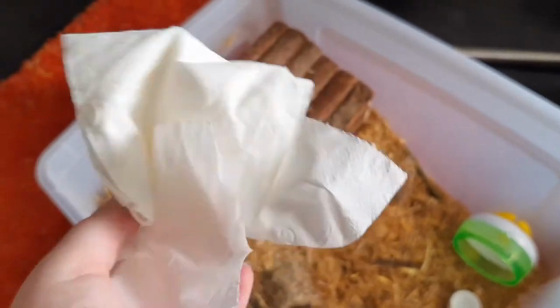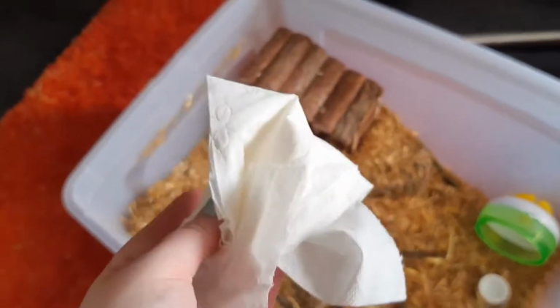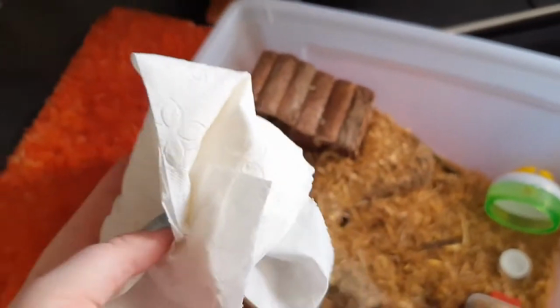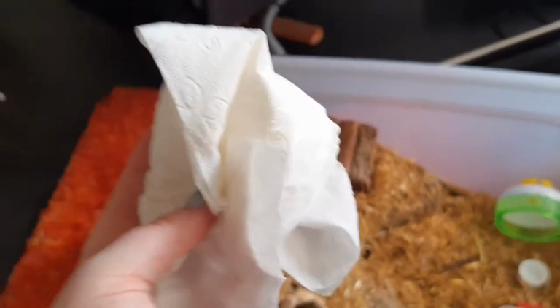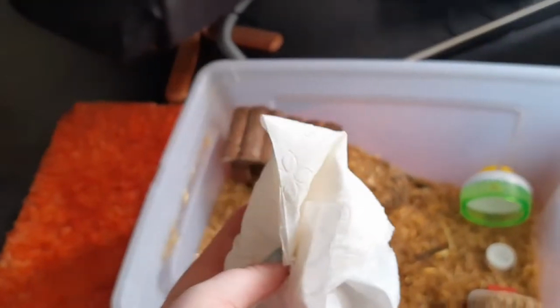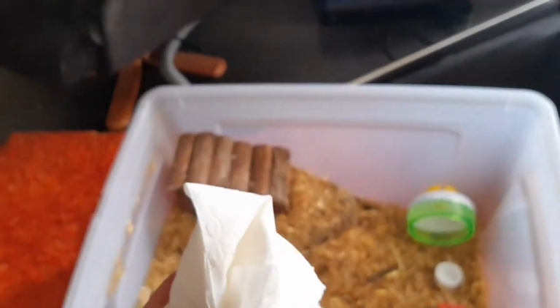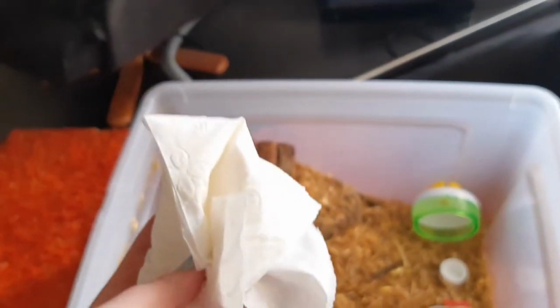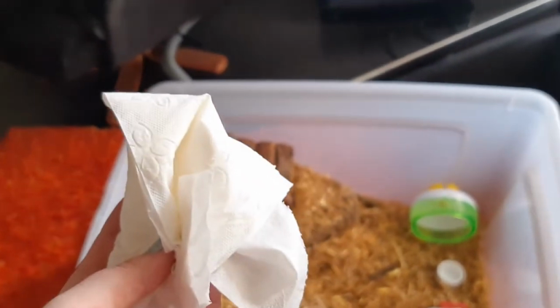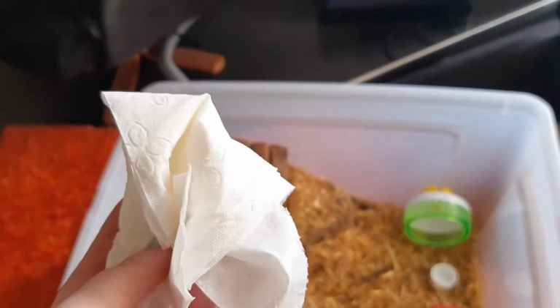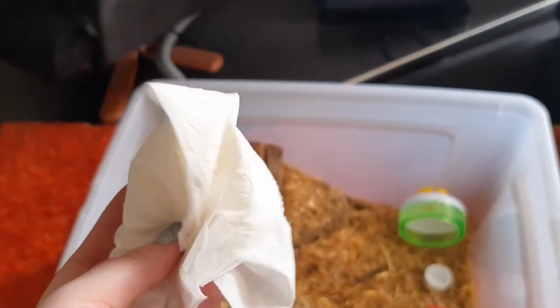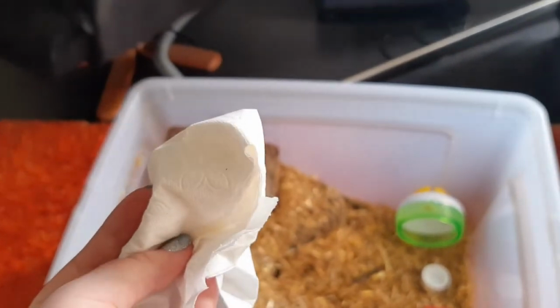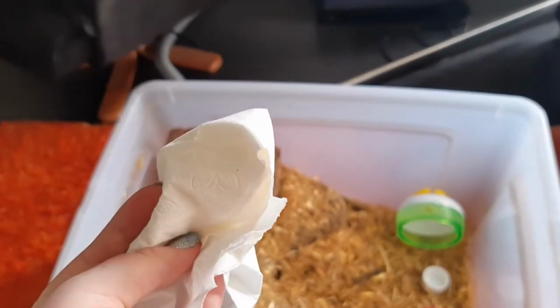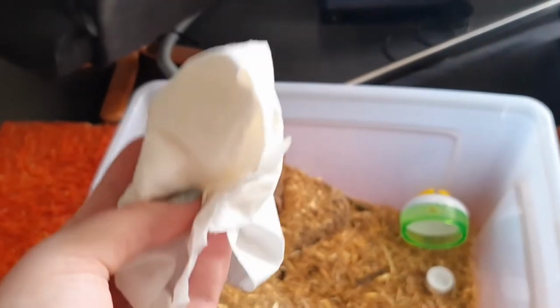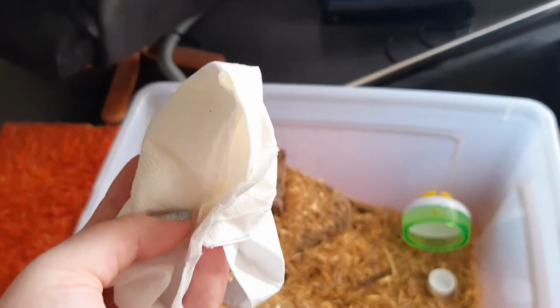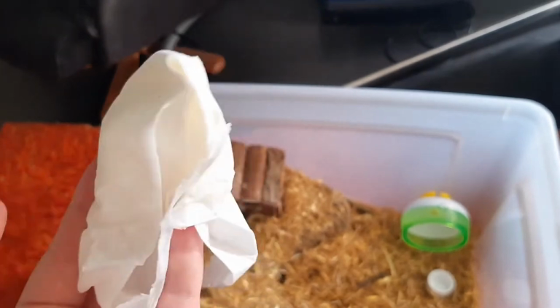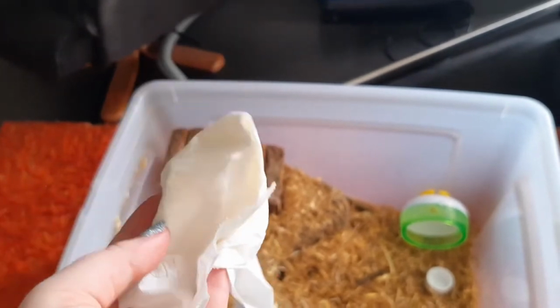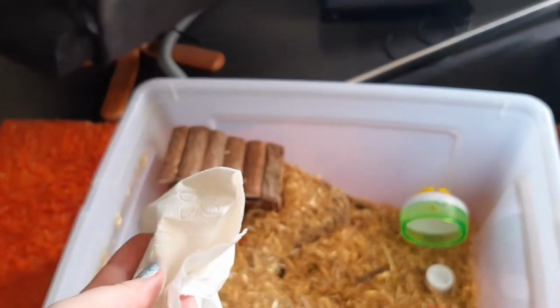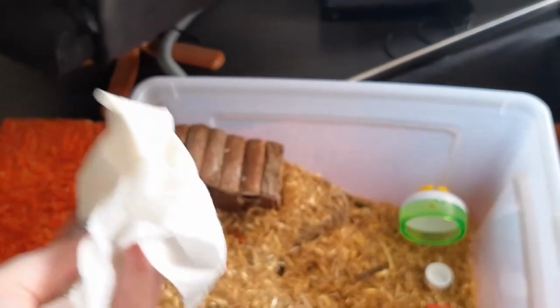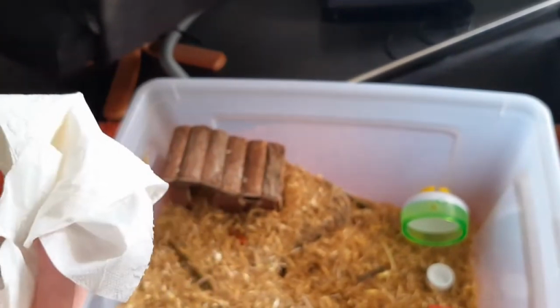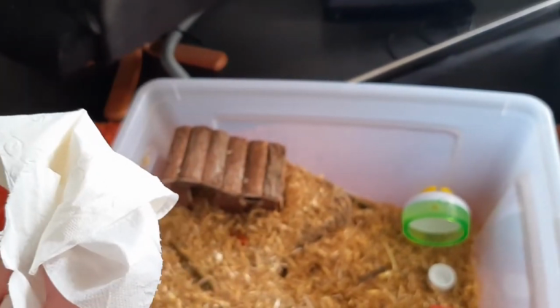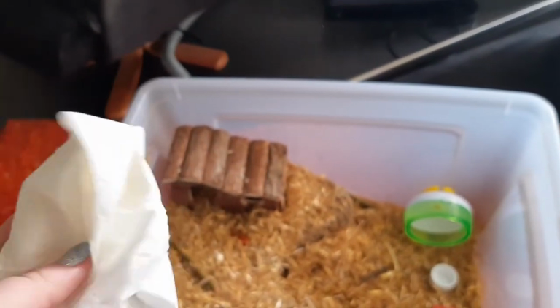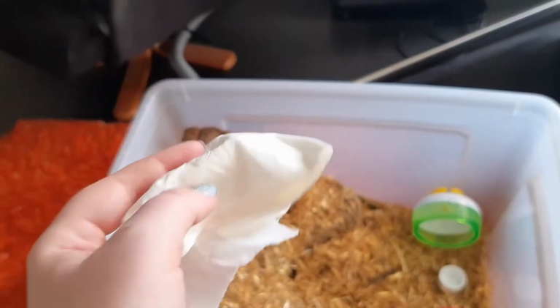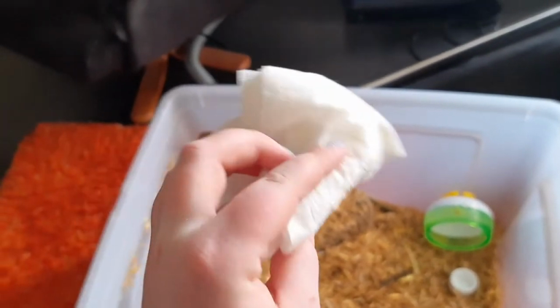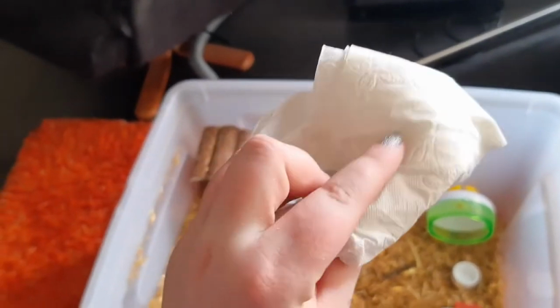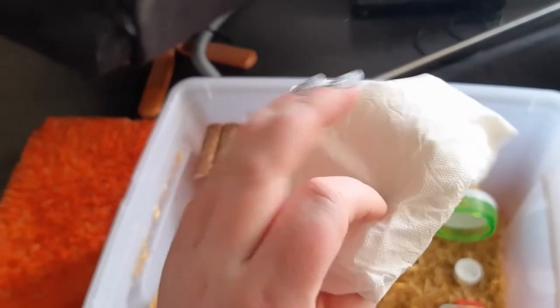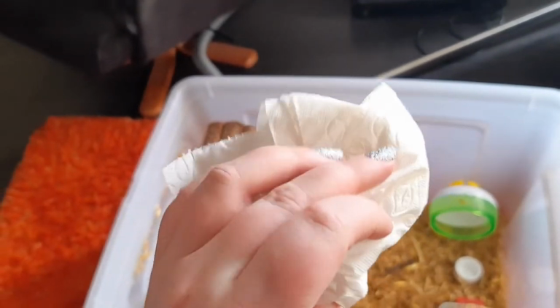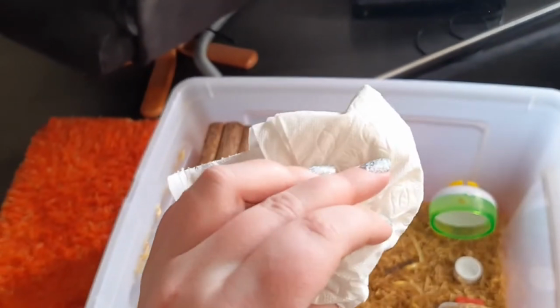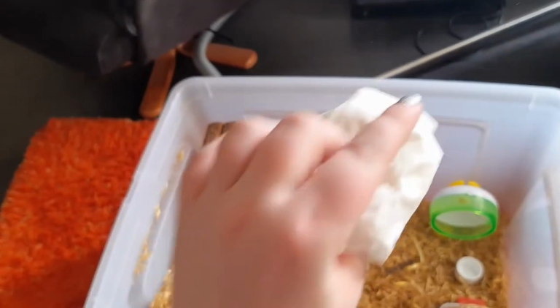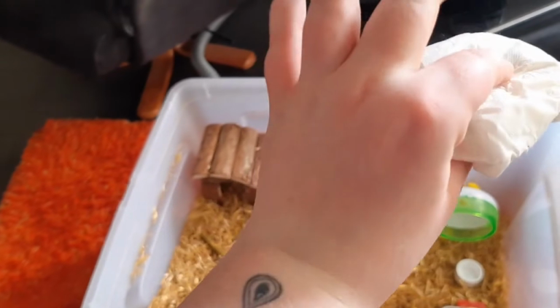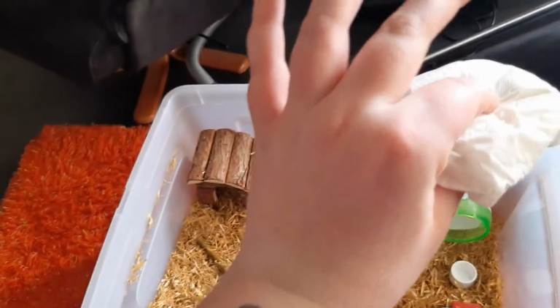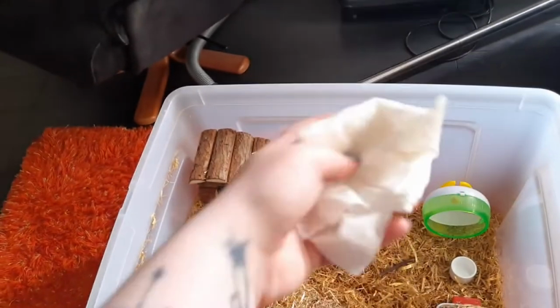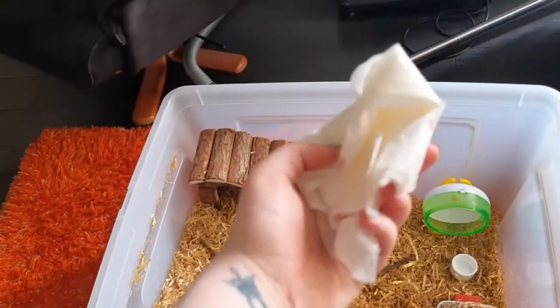Never use cotton because hamsters don't have a gag reflex, so they can easily choke on it. If you want your hamster to get used to your smell, just rub the toilet paper on your arms.